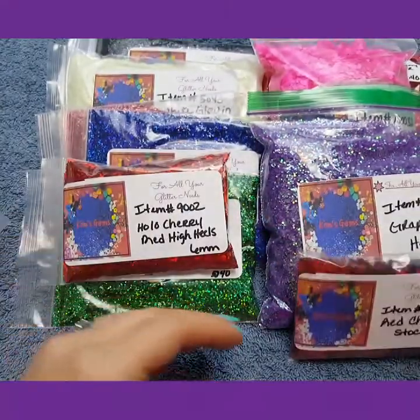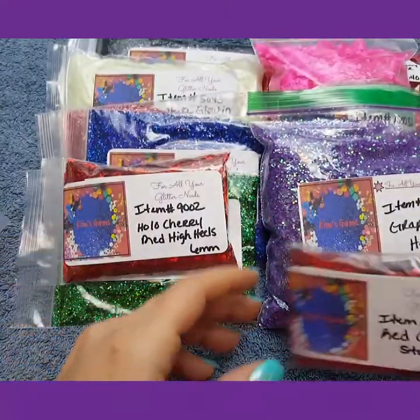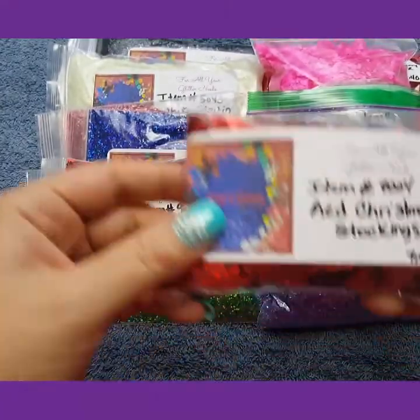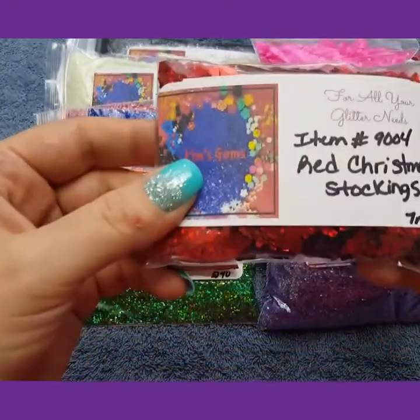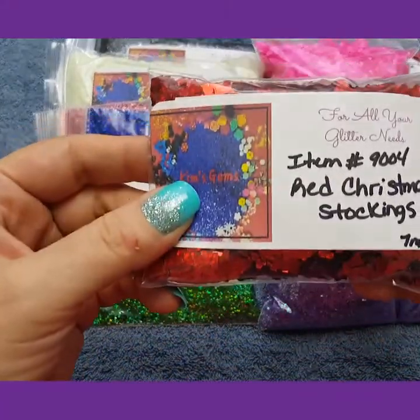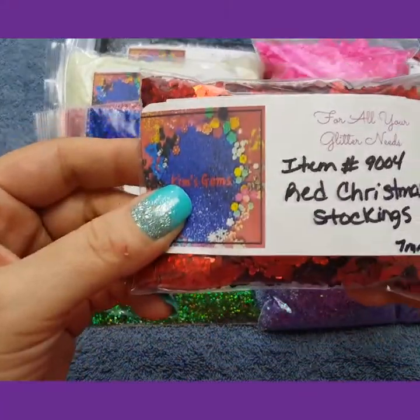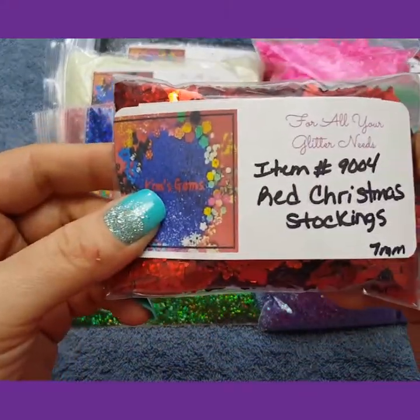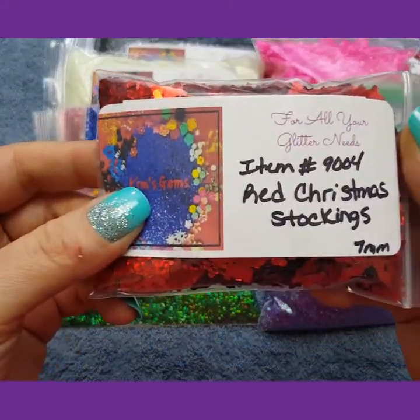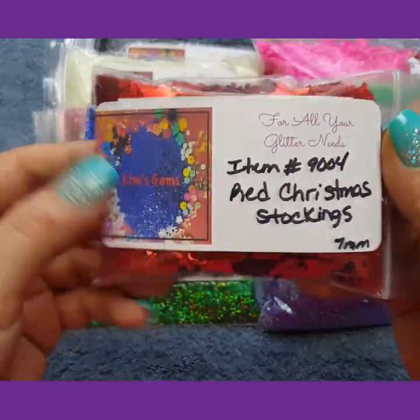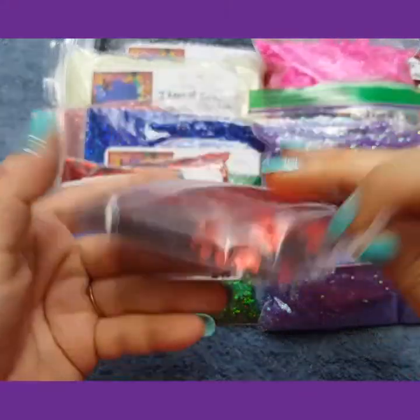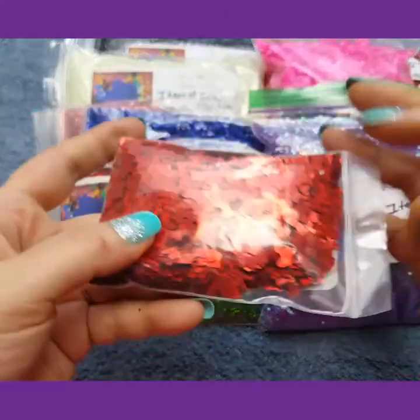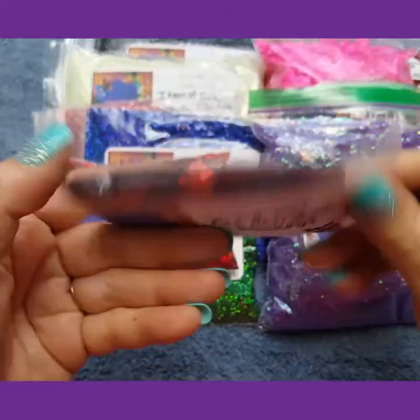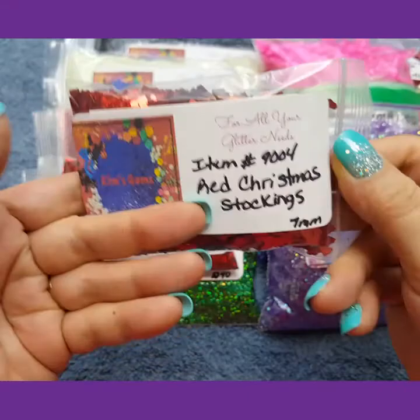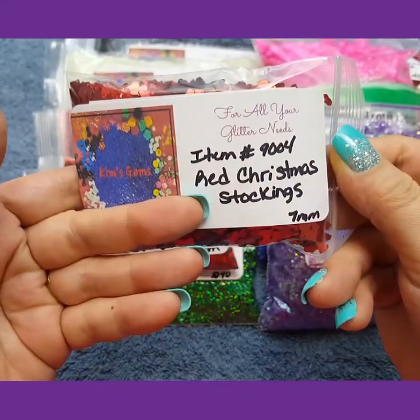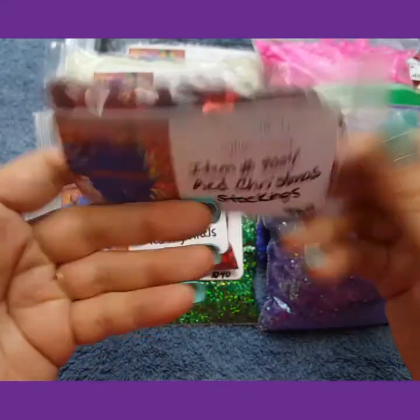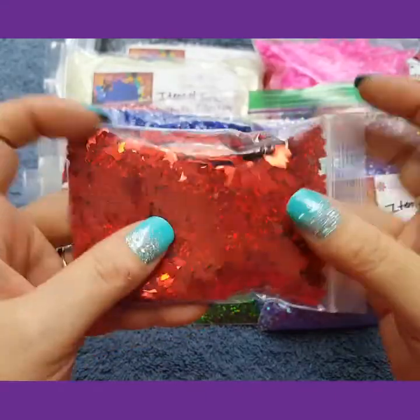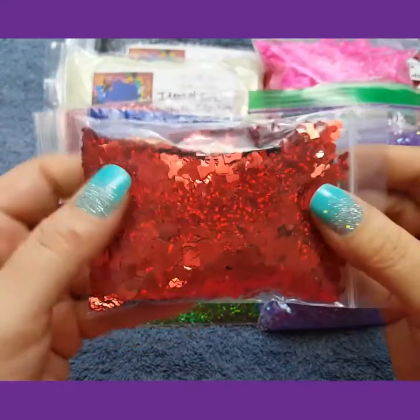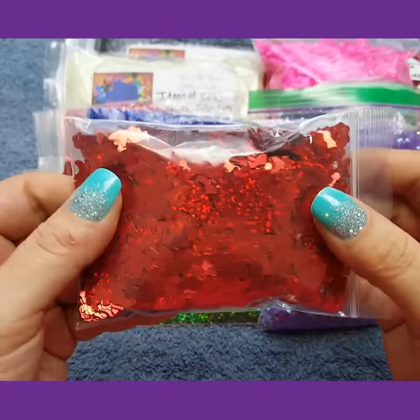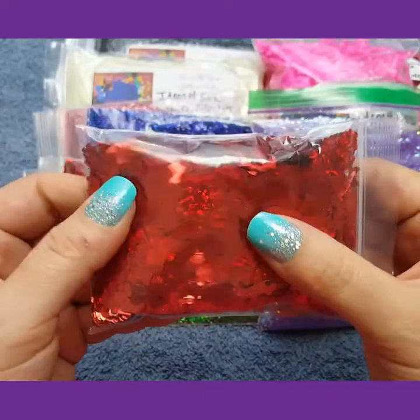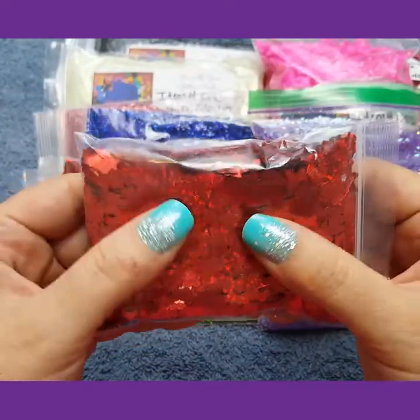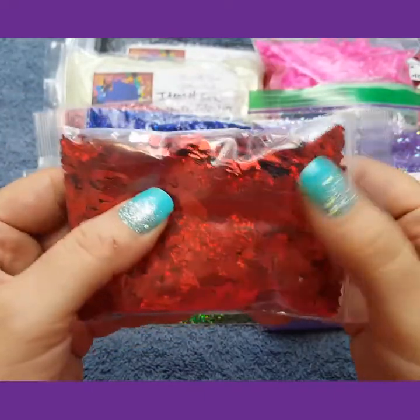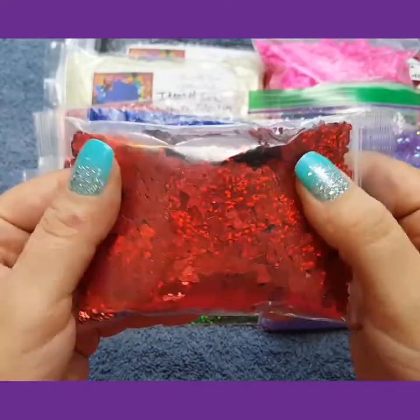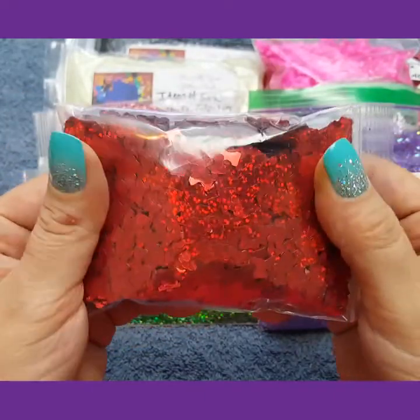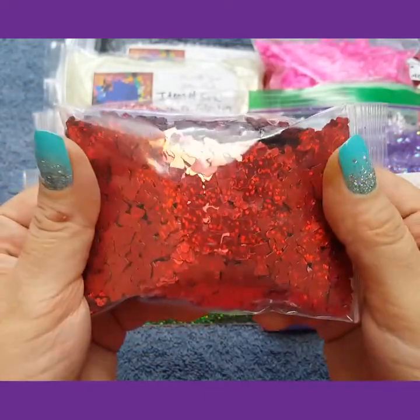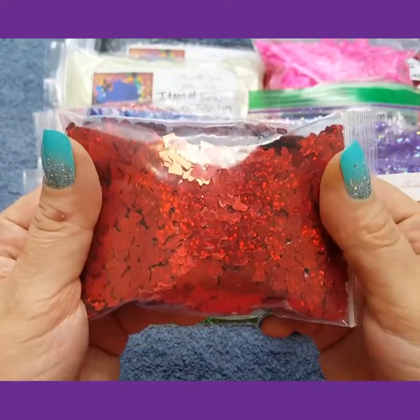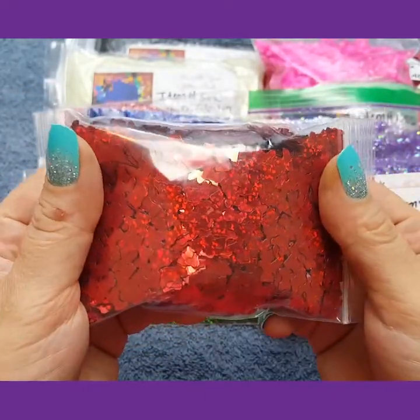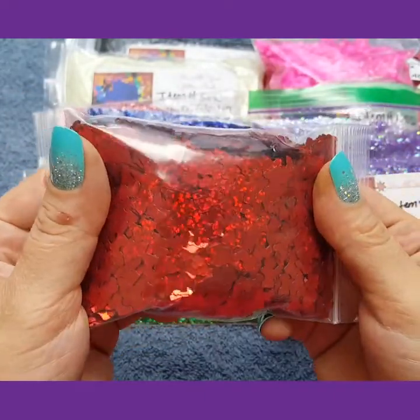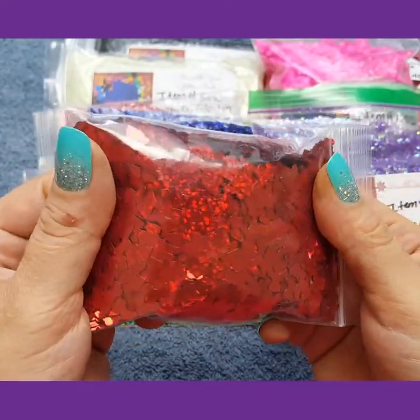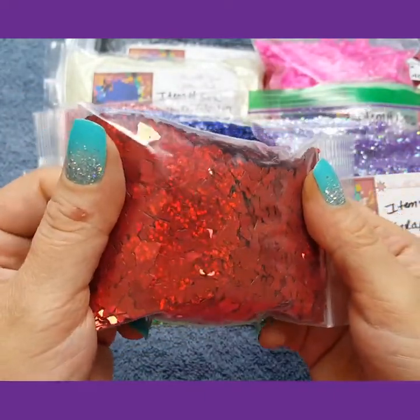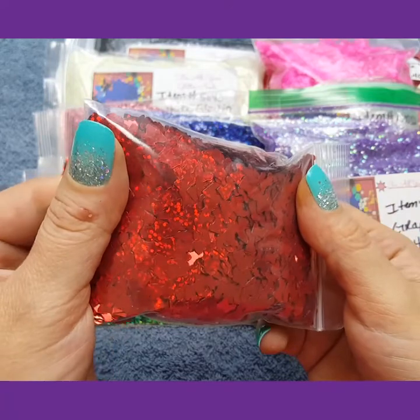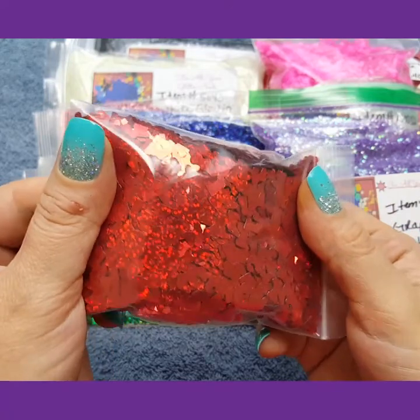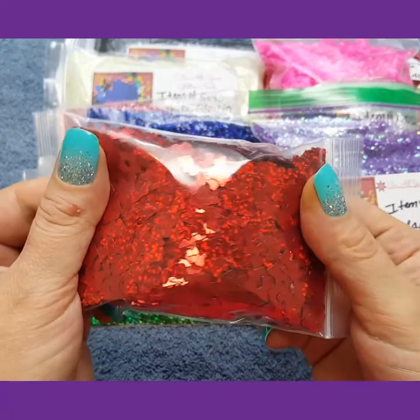I have red Christmas stockings. They are 7mm. I love these too — they are so cute, perfect for Christmas.